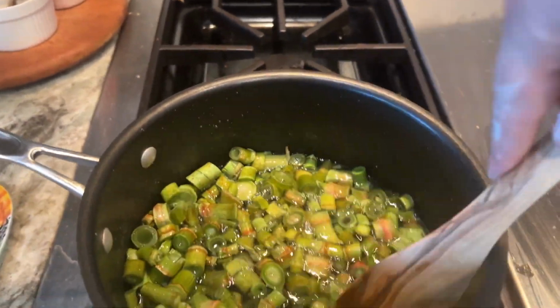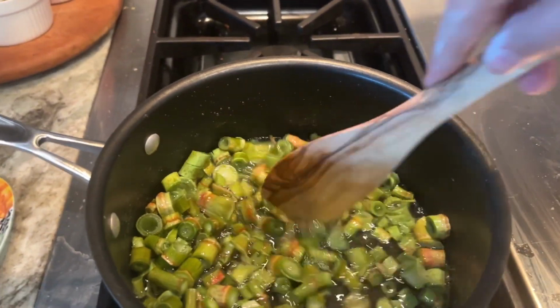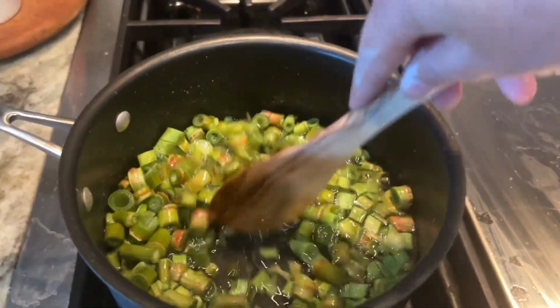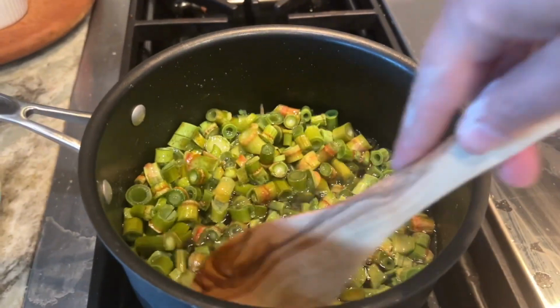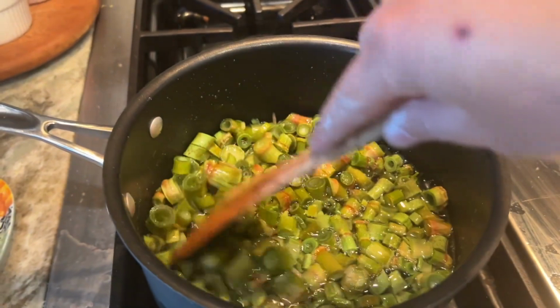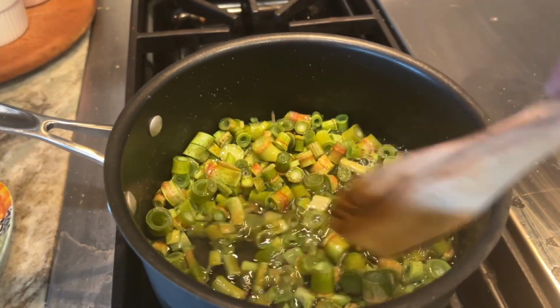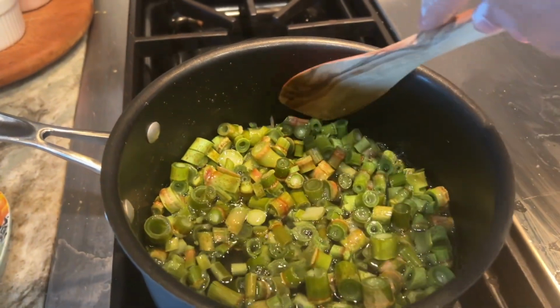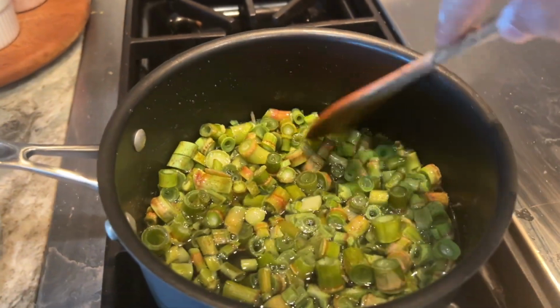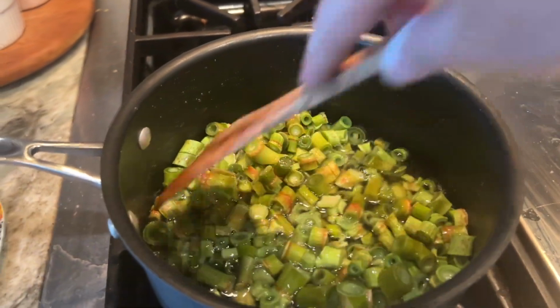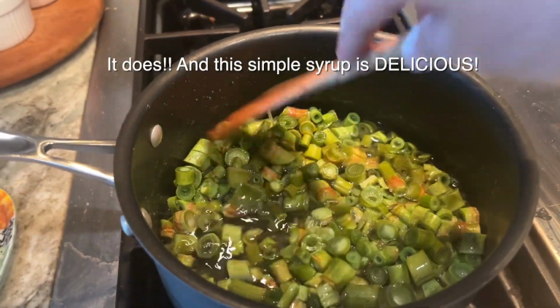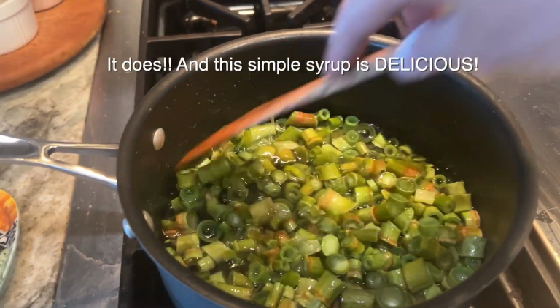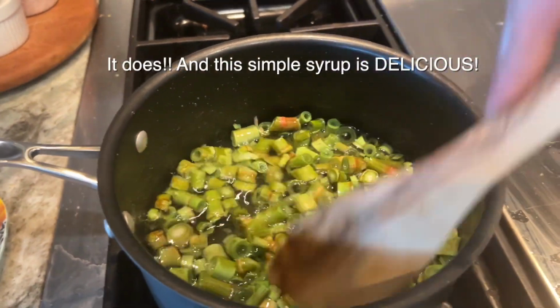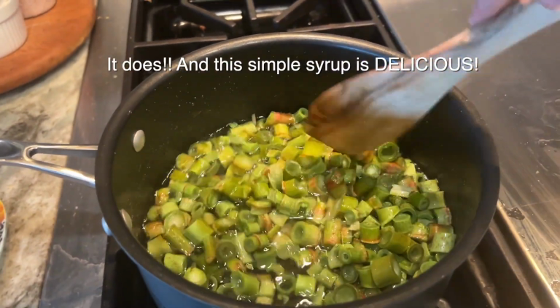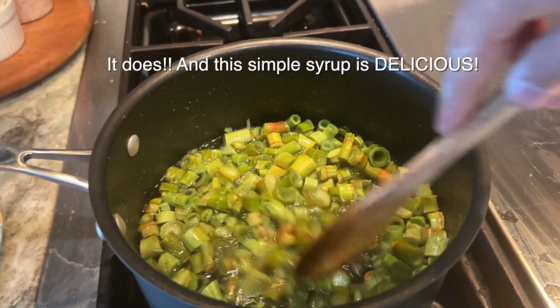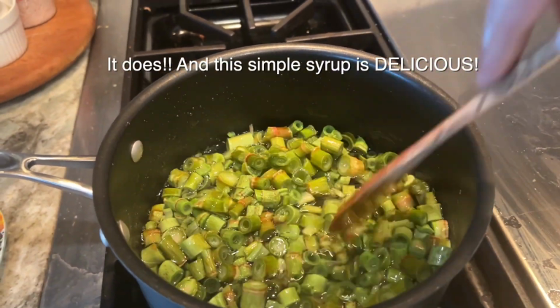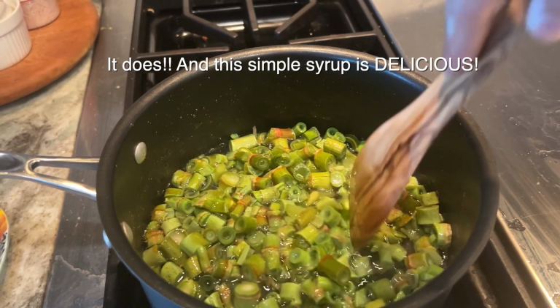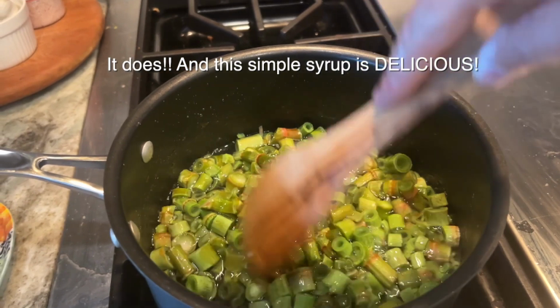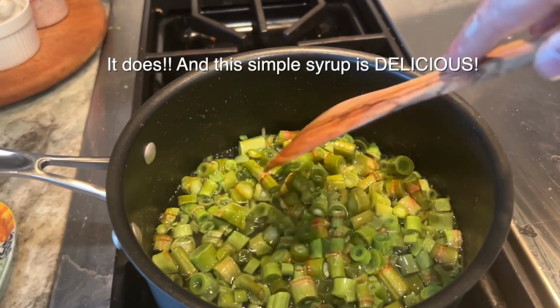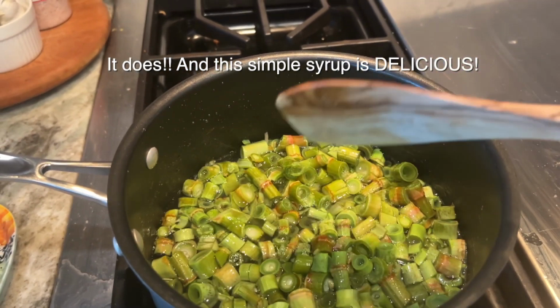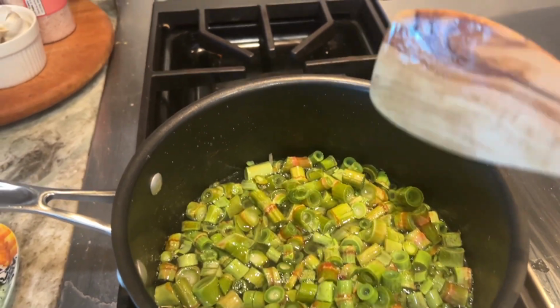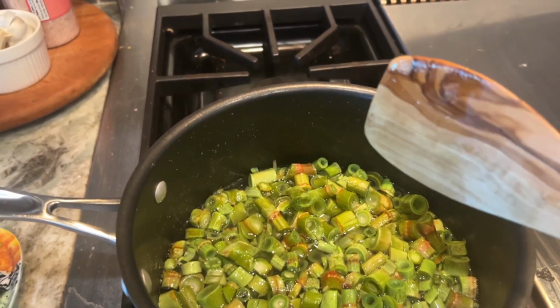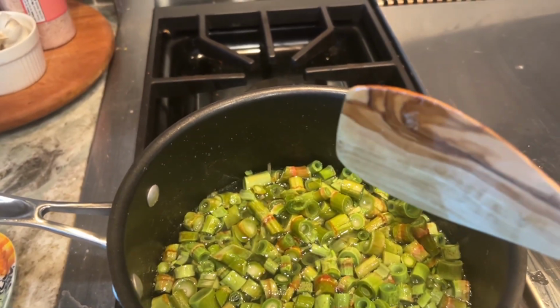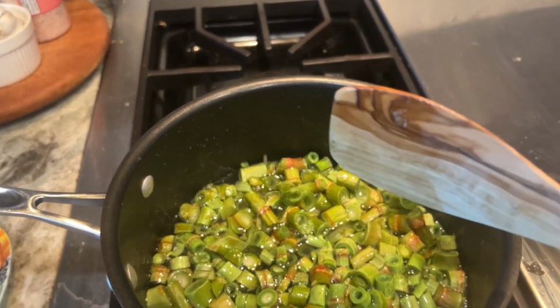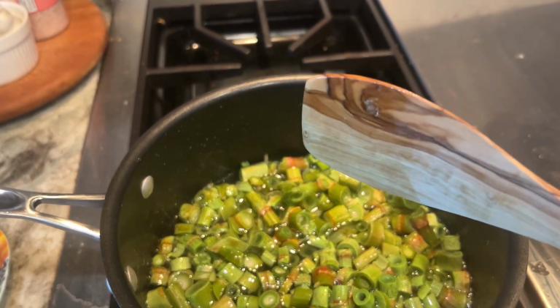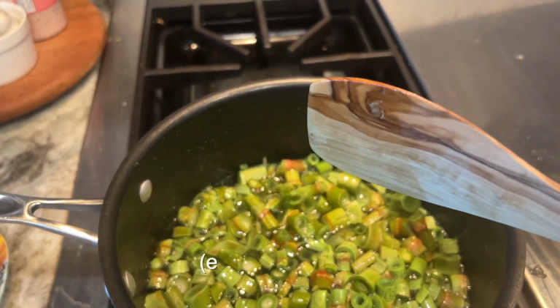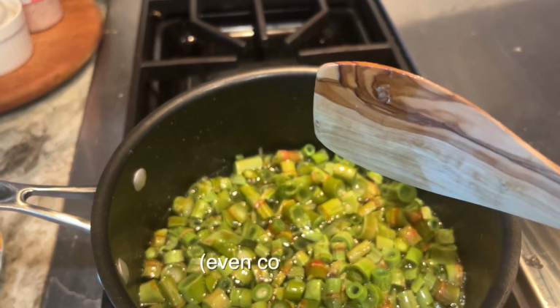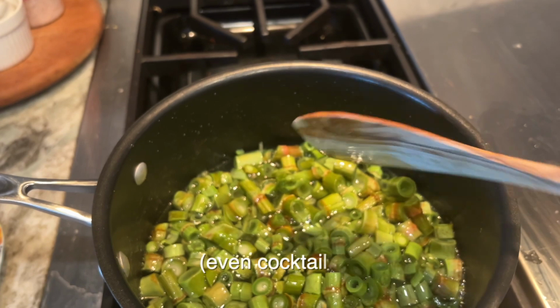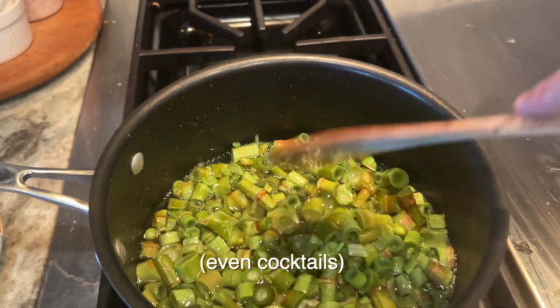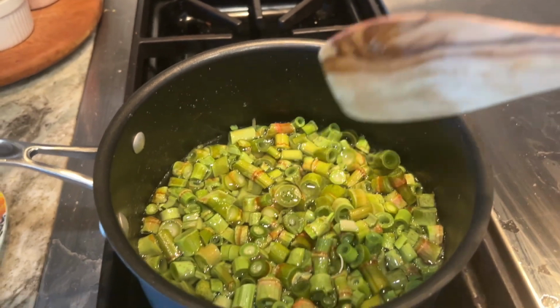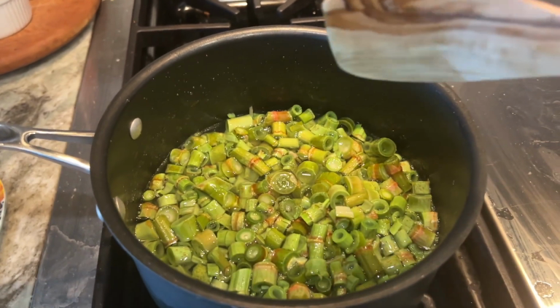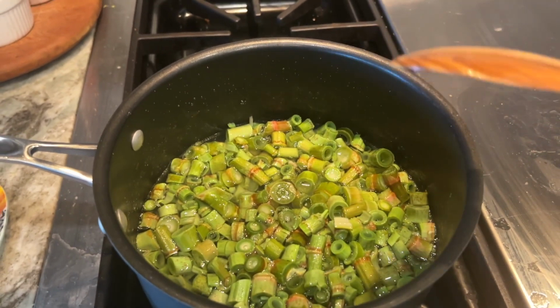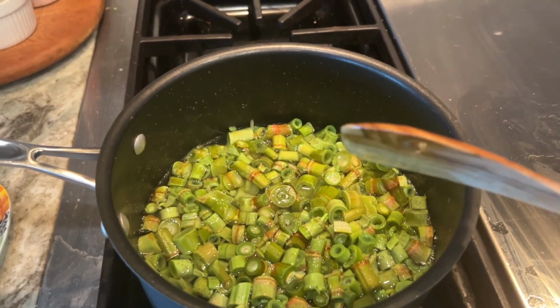This is hopefully going to get a really nice rhubarb flavor in the simple syrup, that we can use on ice creams, cheesecakes, and some cordials. It'll be great.